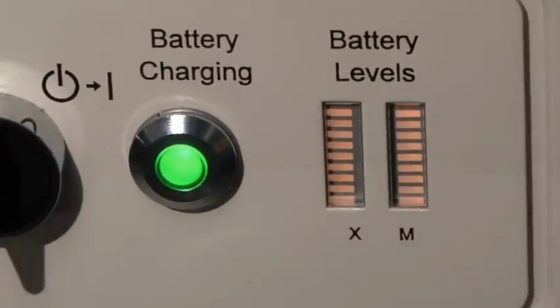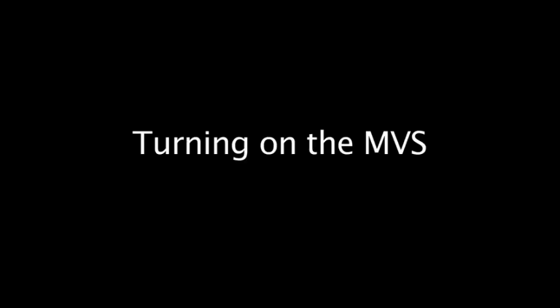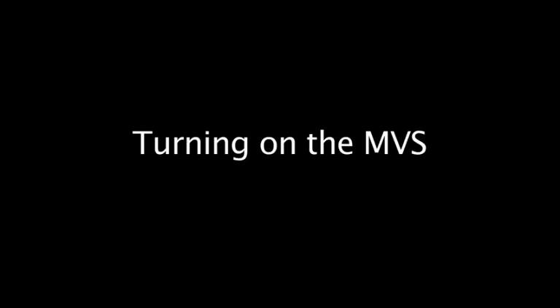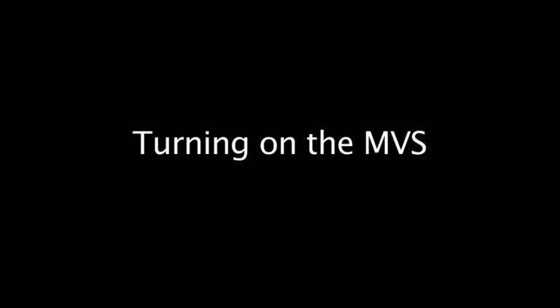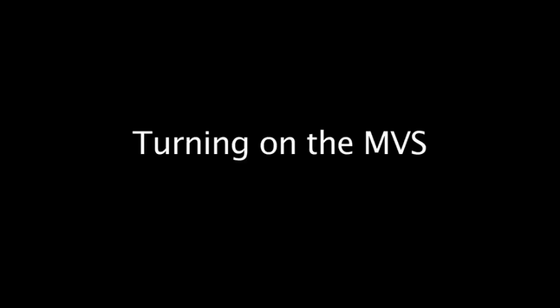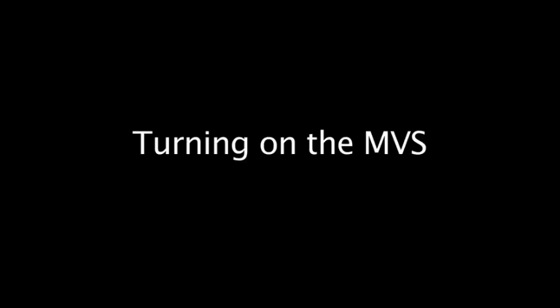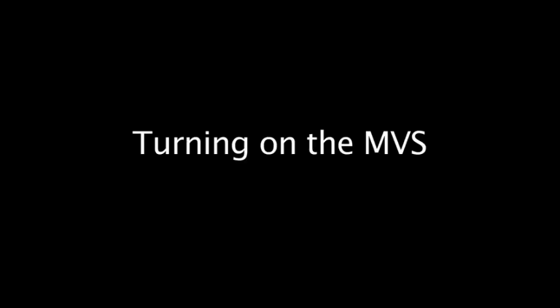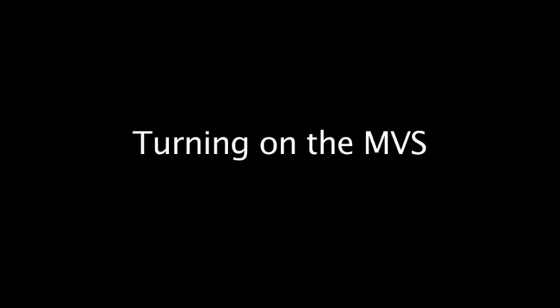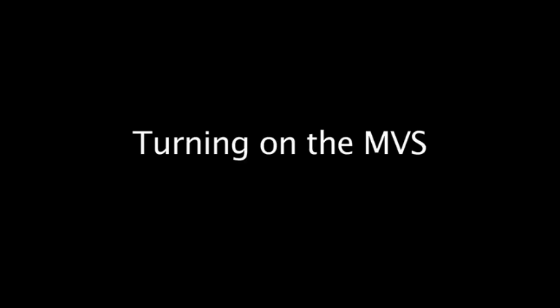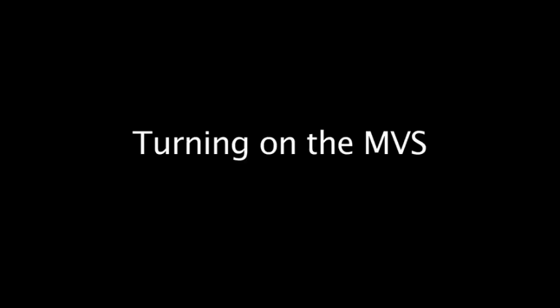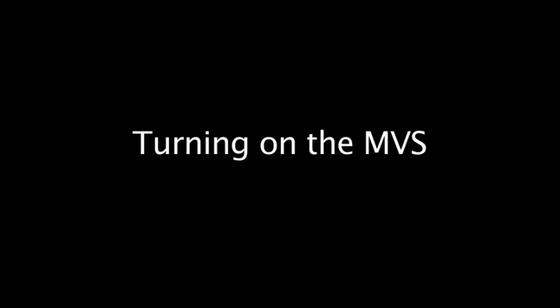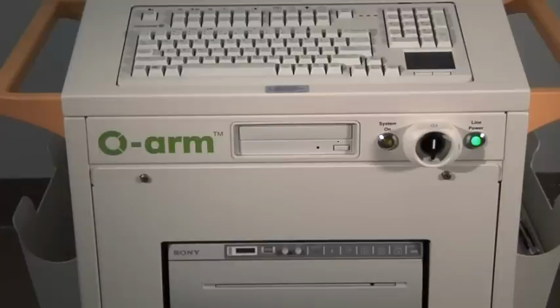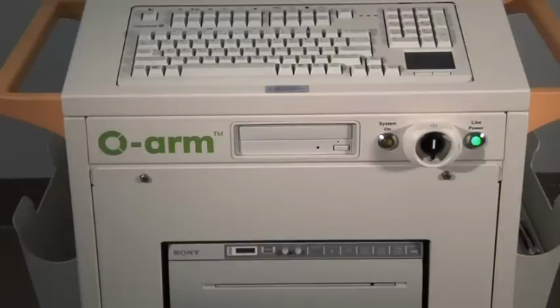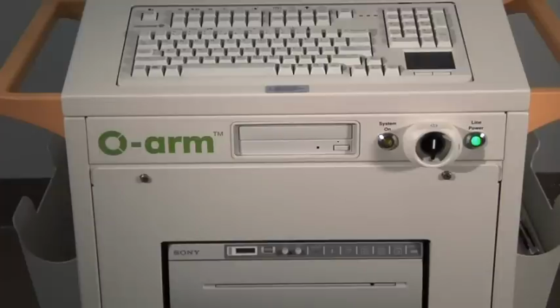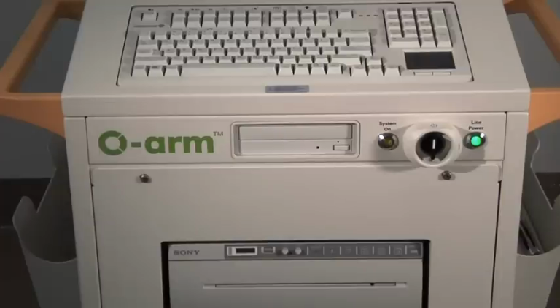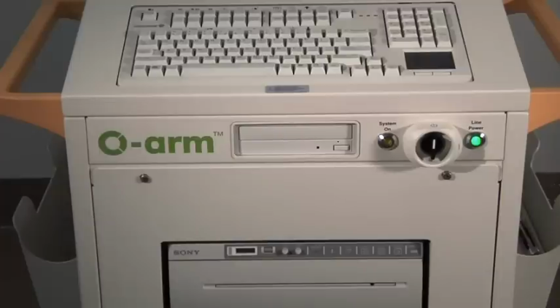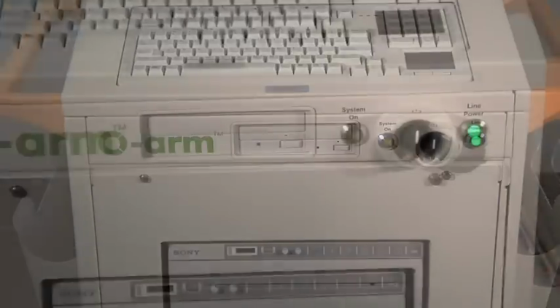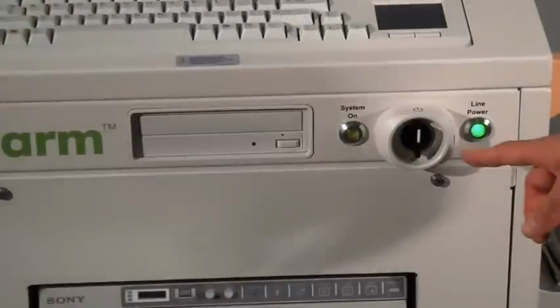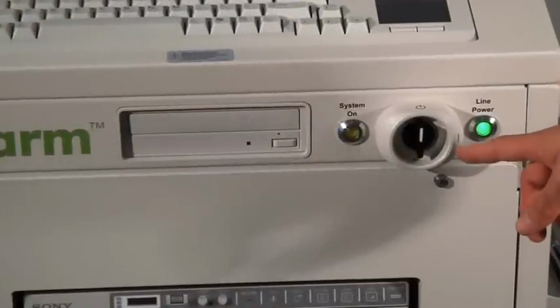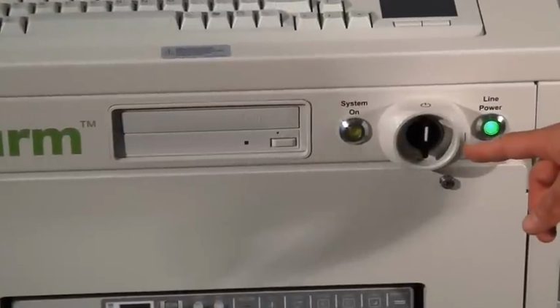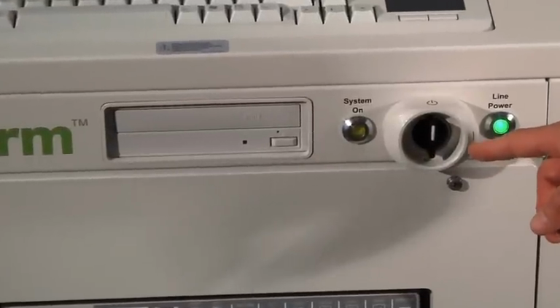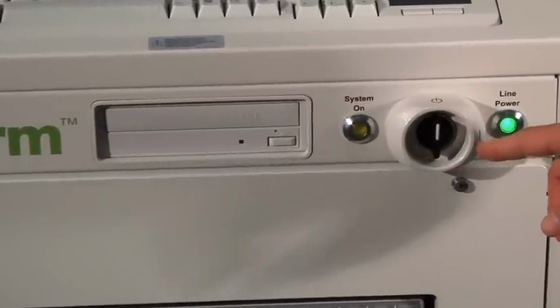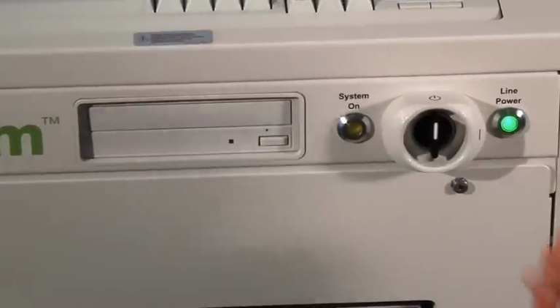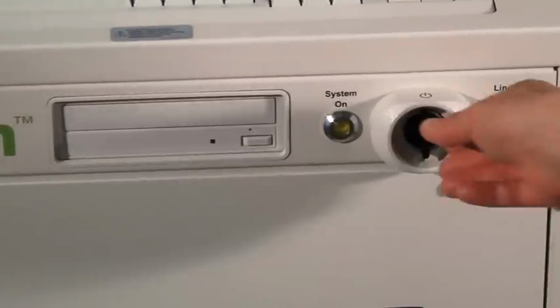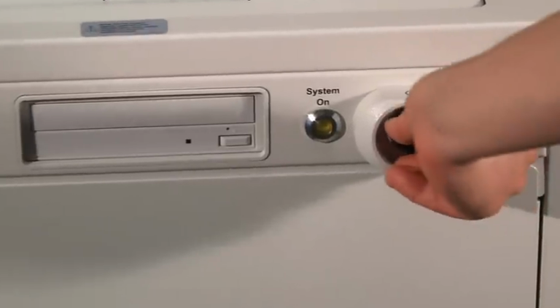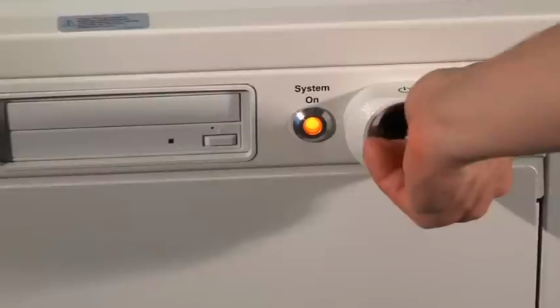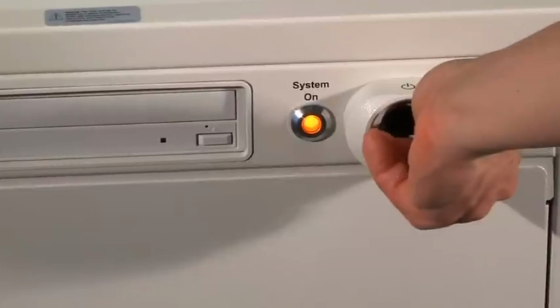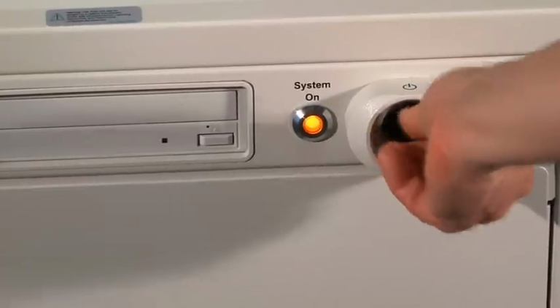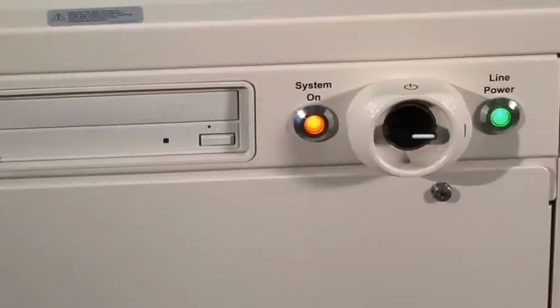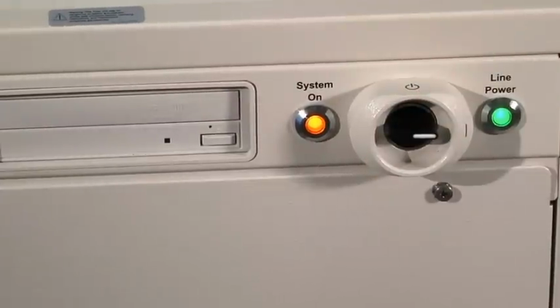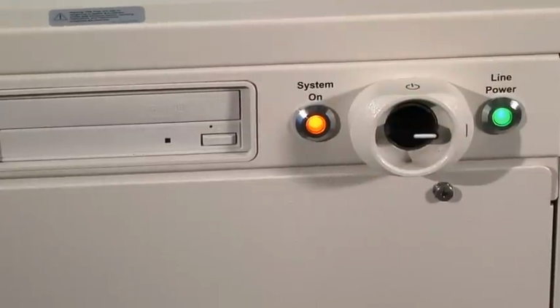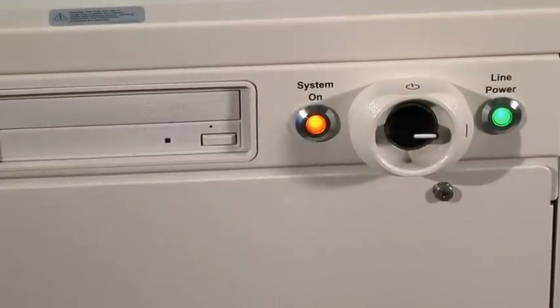With the OARM IAS on and the systems connected, you now turn on the mobile viewing station. Turn the power on switch to the right. The system on indicator lights up.